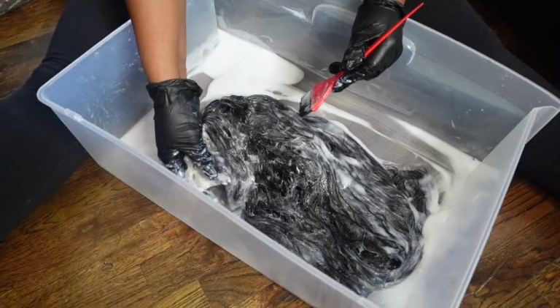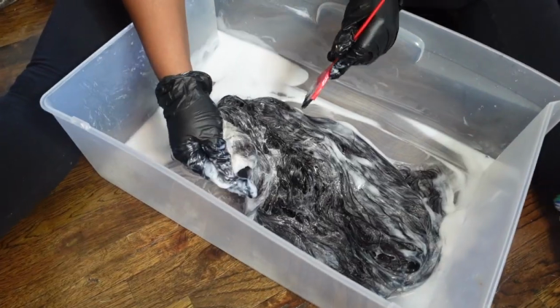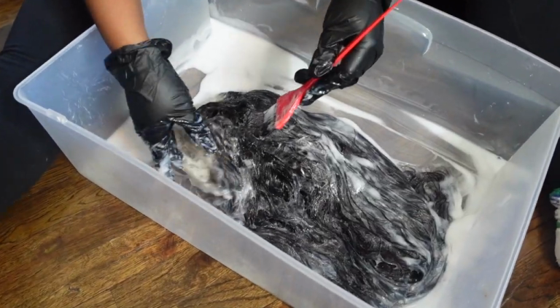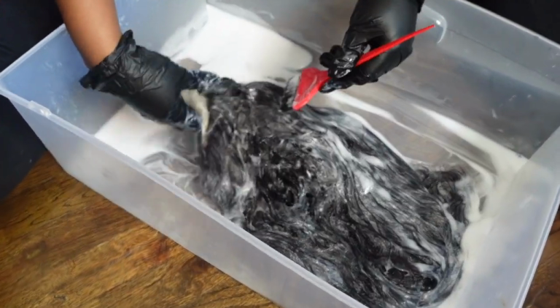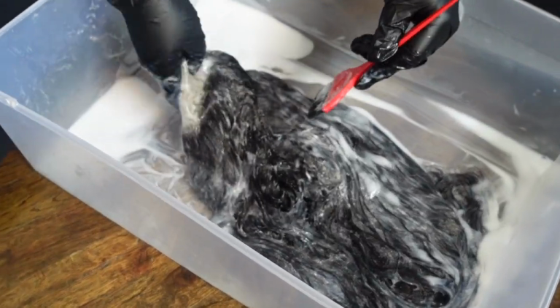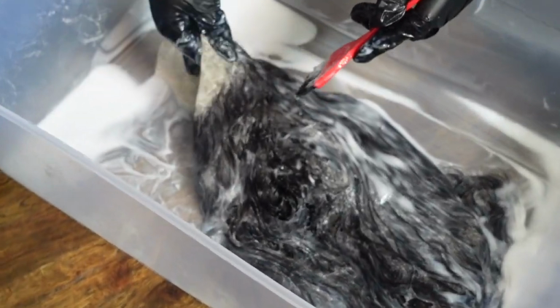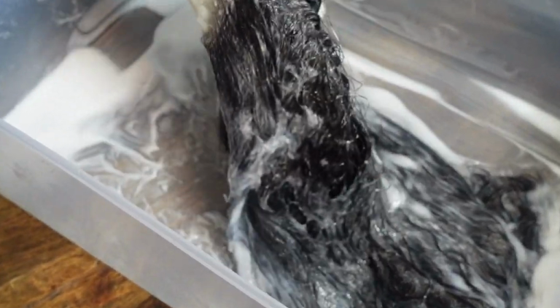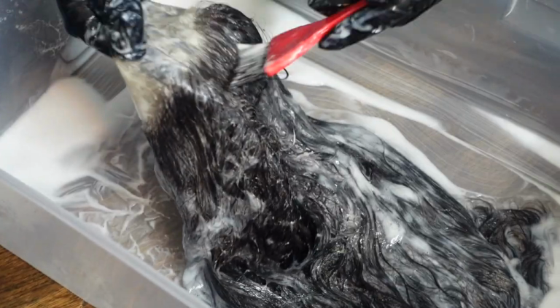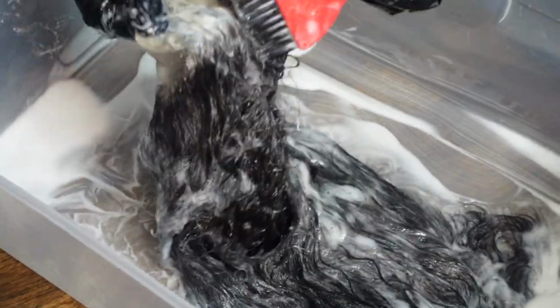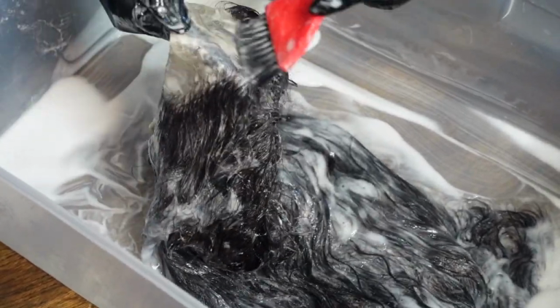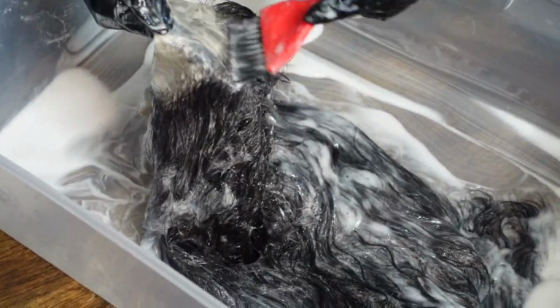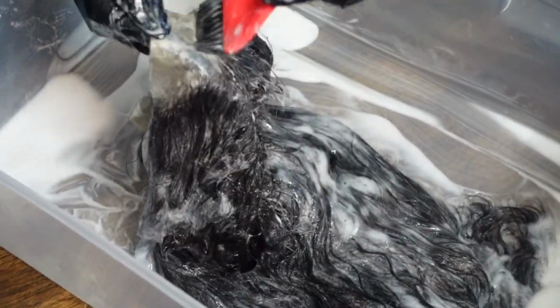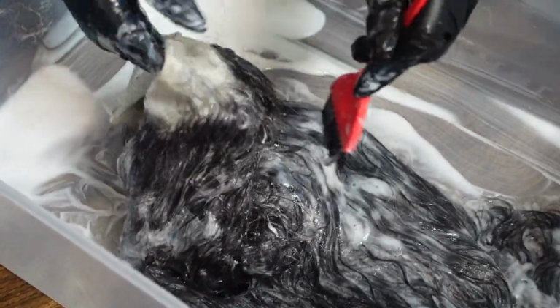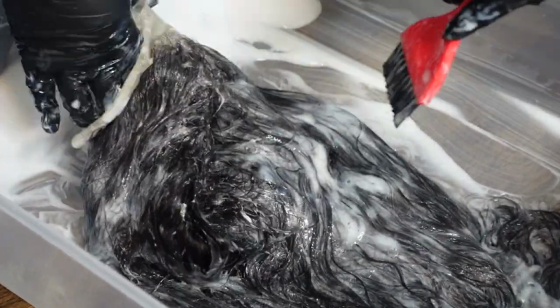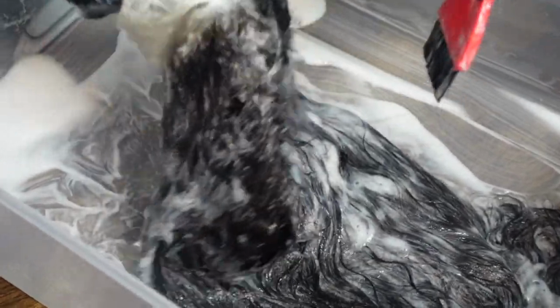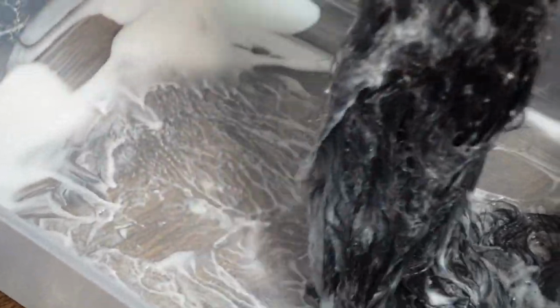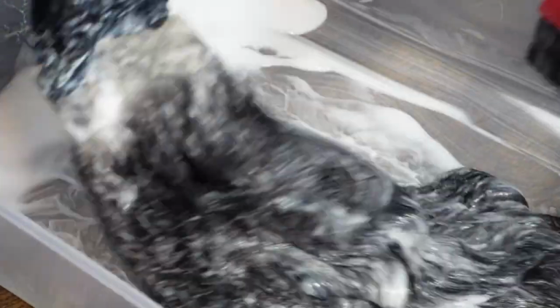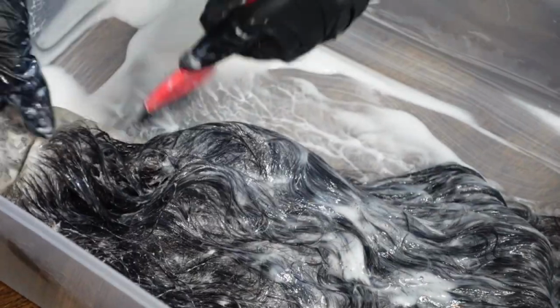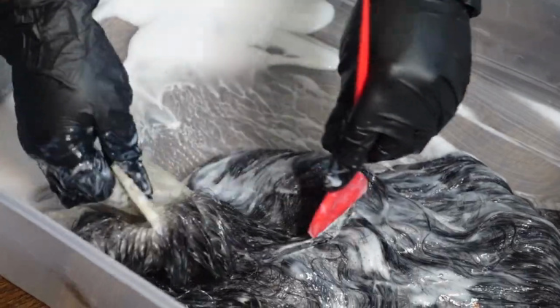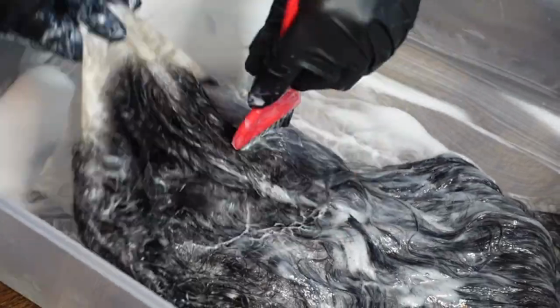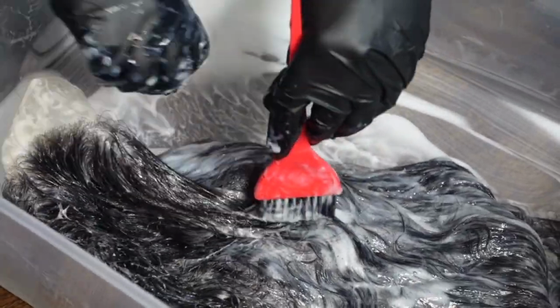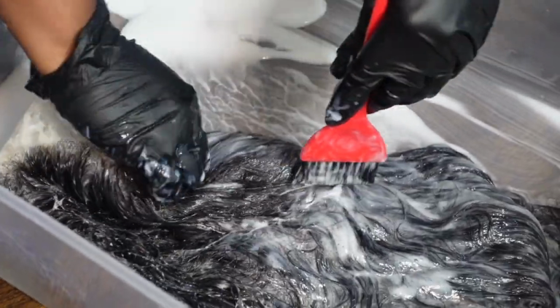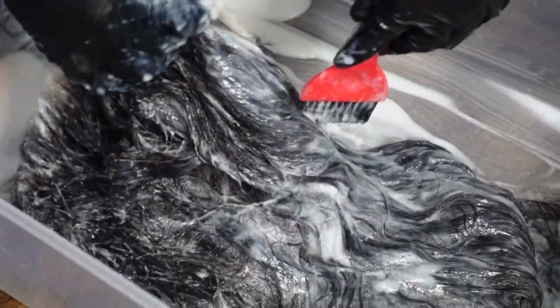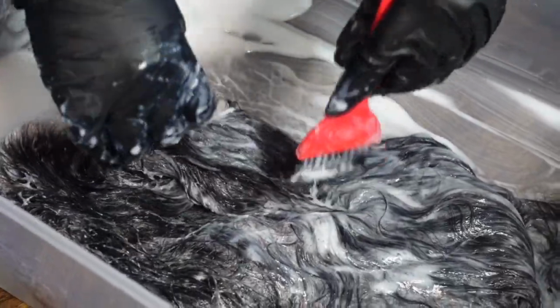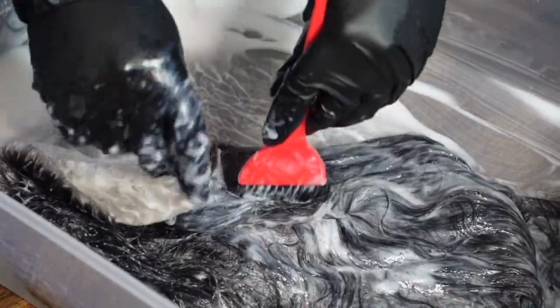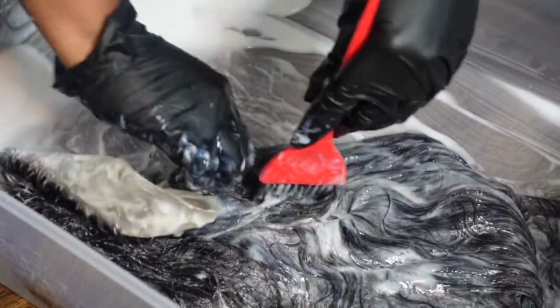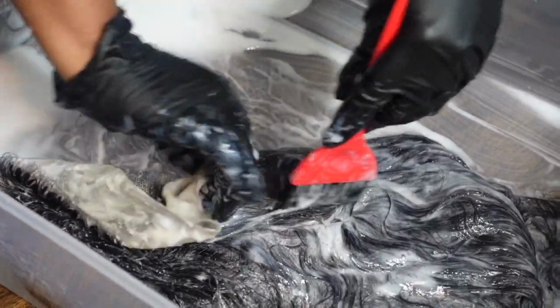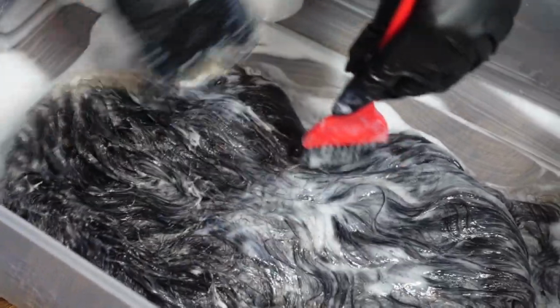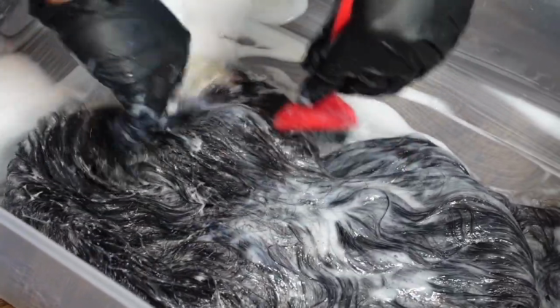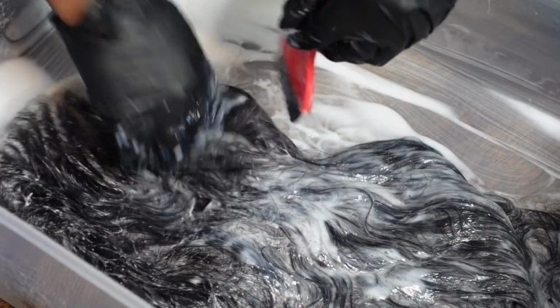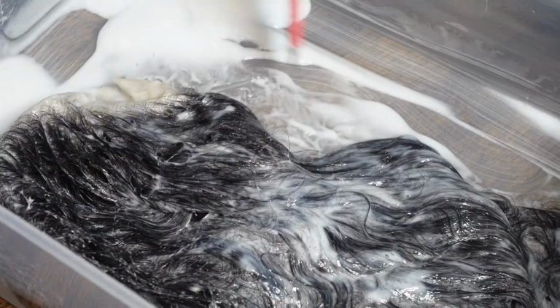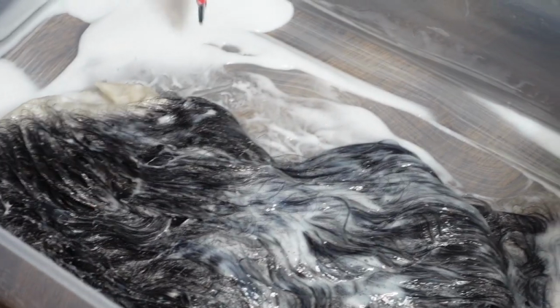This is how your wig should look once you fully cover it in developer. The goal is to lighten up this wig so that once we put the color on, it's capable of taking it really well.